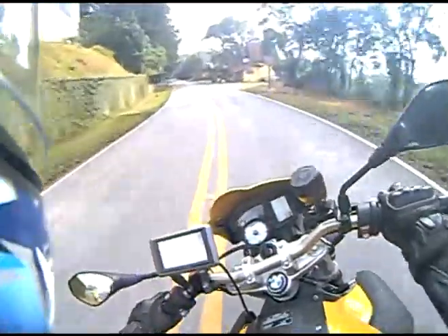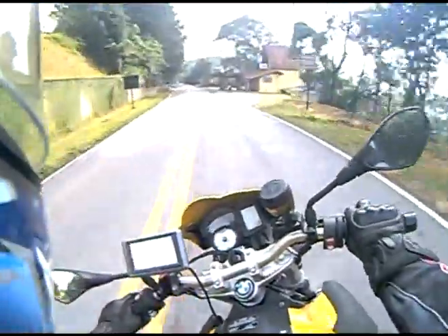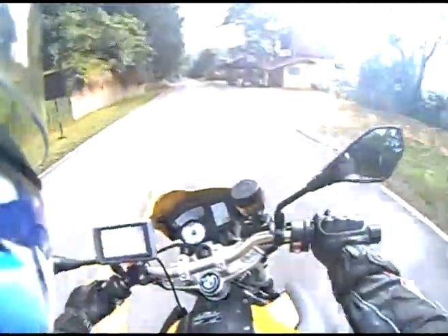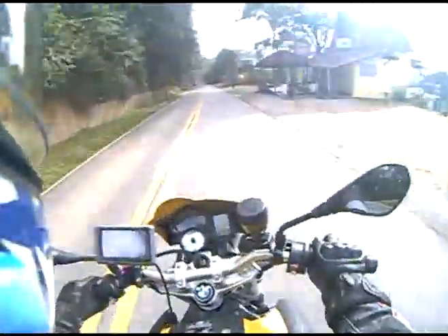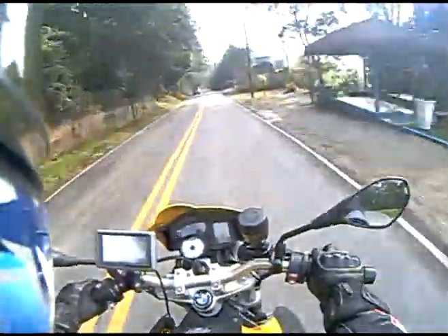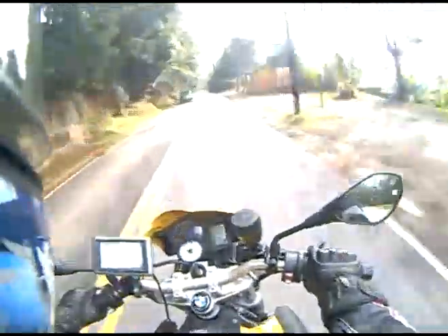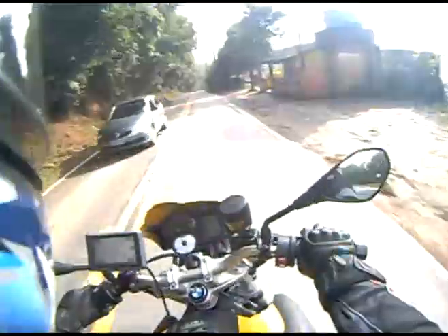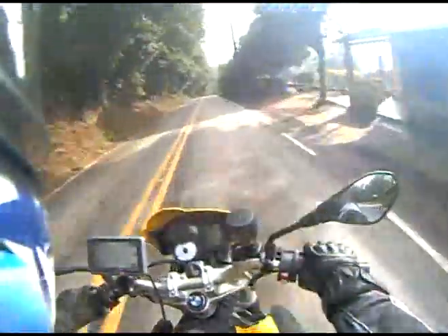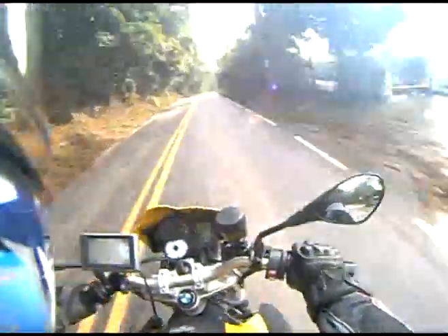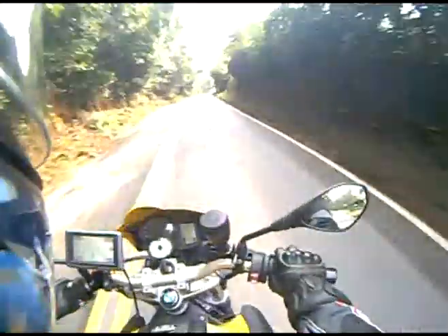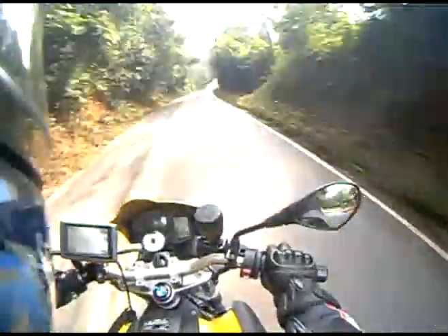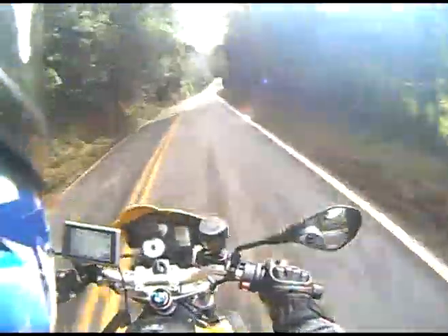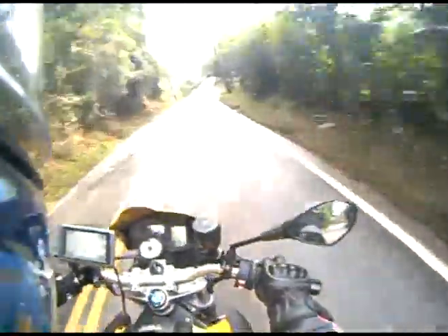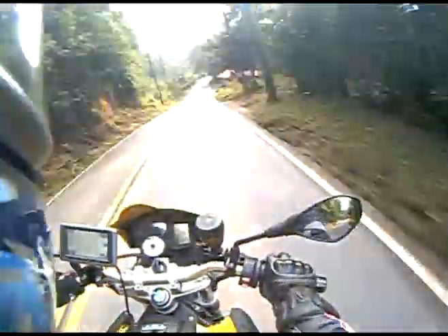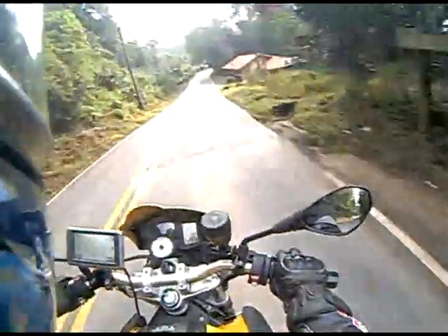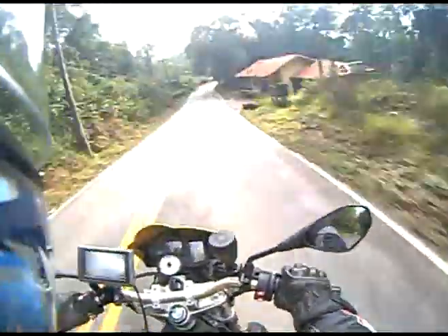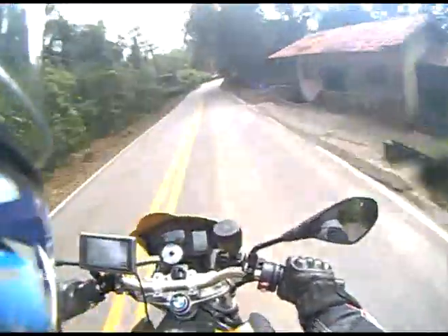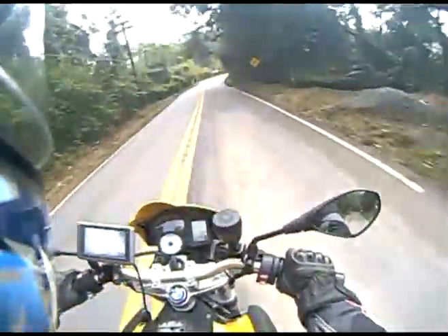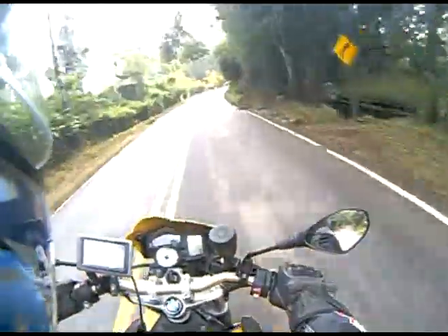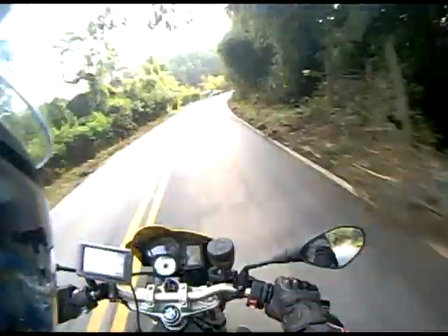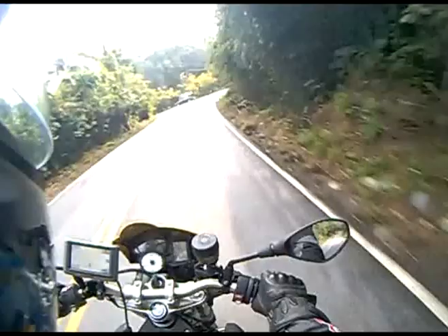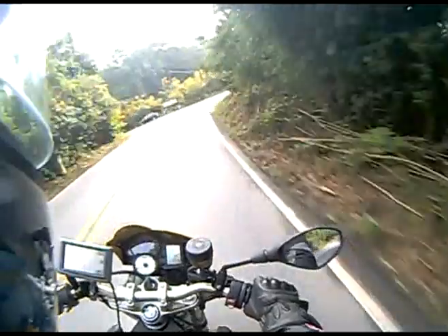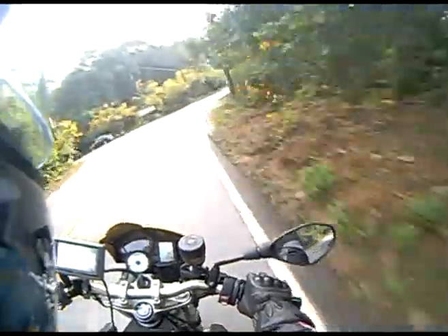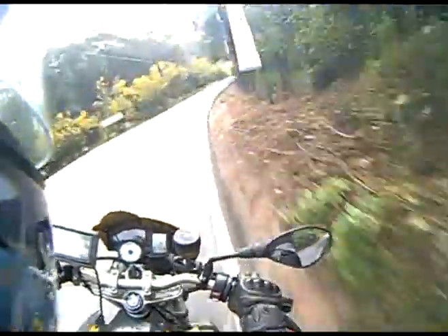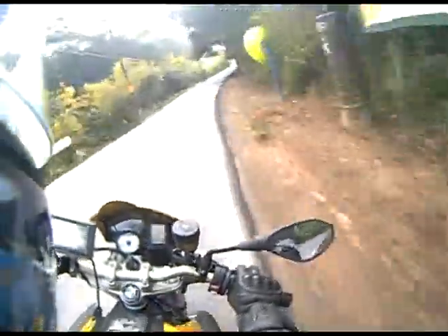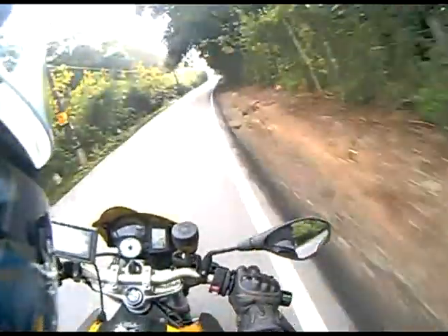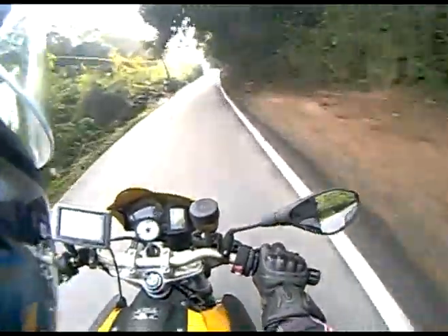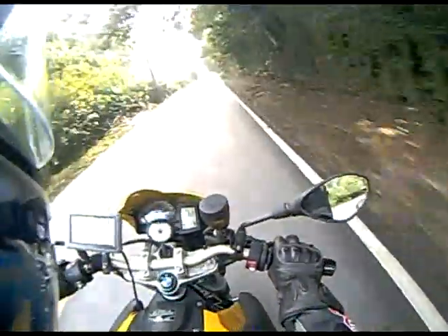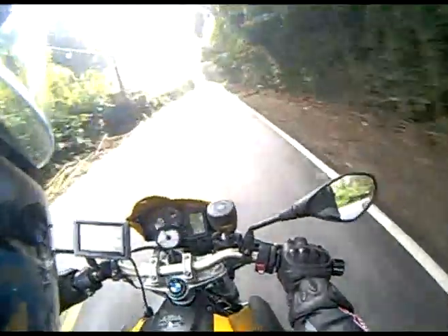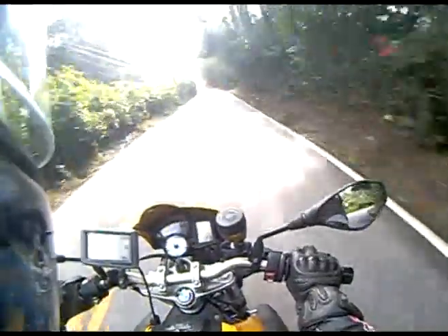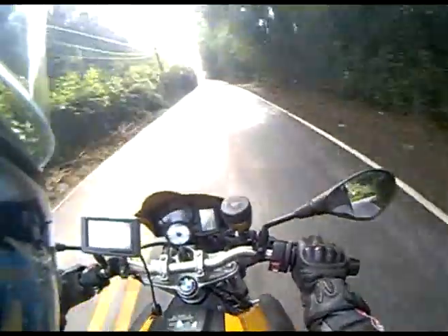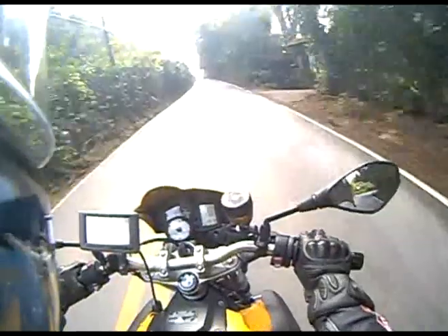Na faixa de giro mais usual, entre 4 e 6 mil RPM, o motor é dócil, mas empurra com força dos 6 aos 8 mil. Nessa faixa, o piloto também tem que mostrar as suas qualidades. A moto exige.